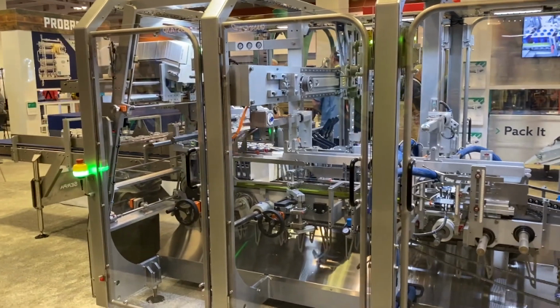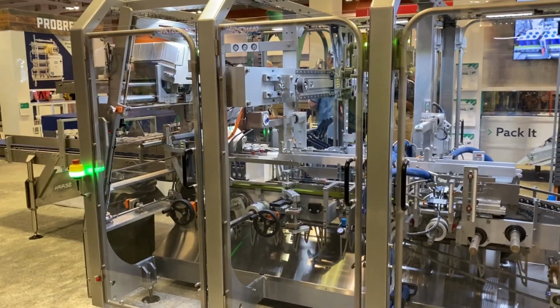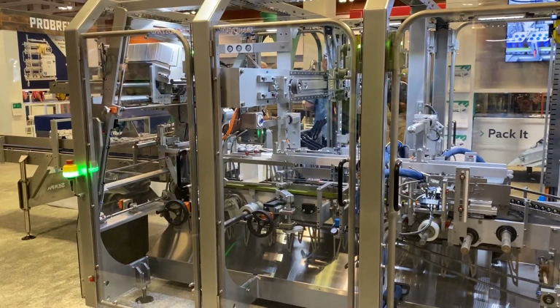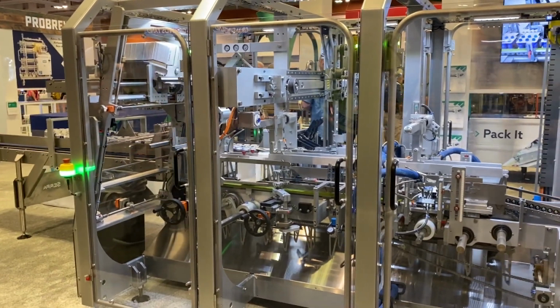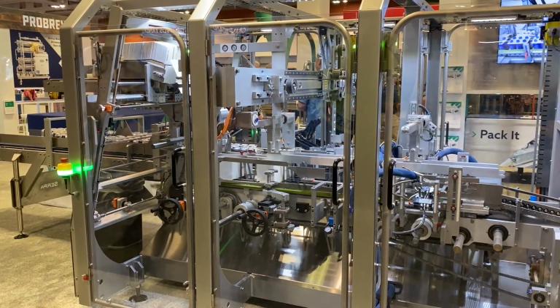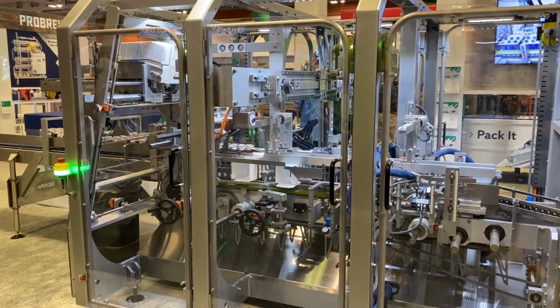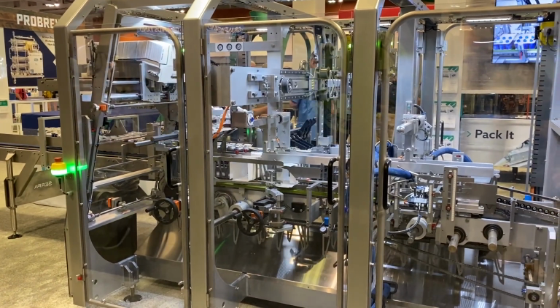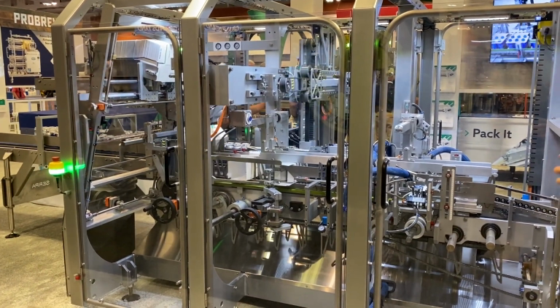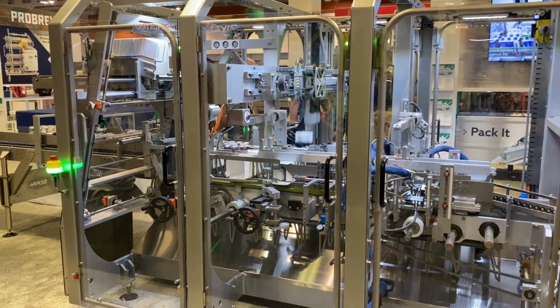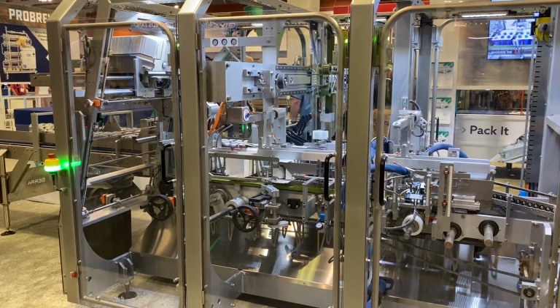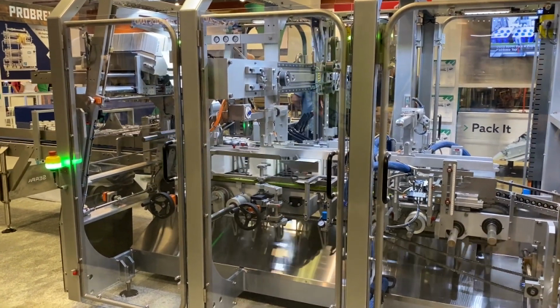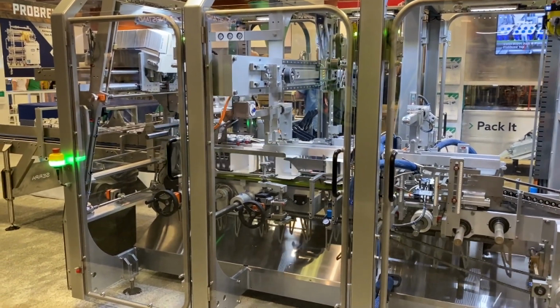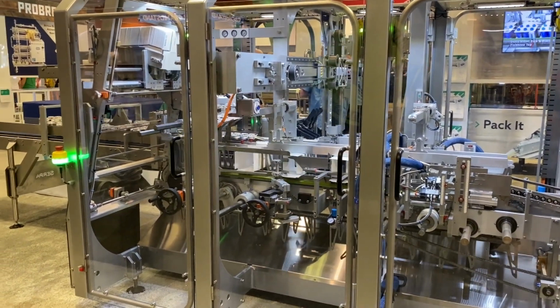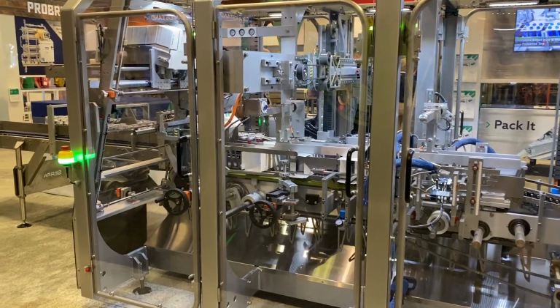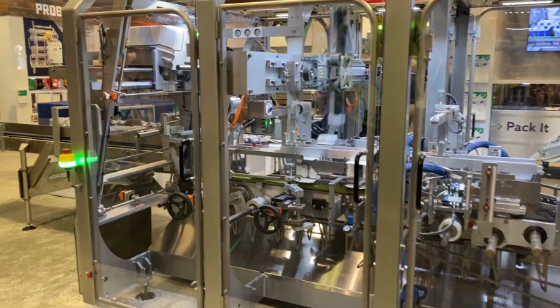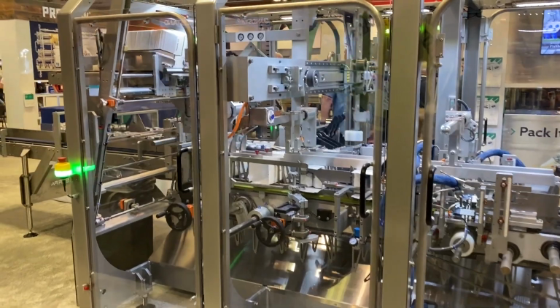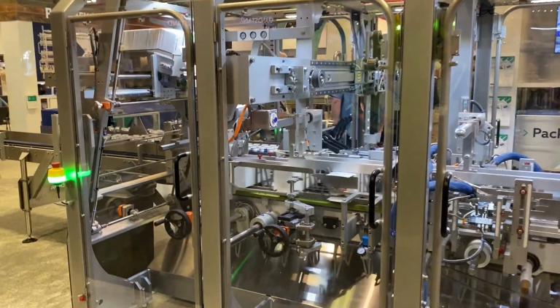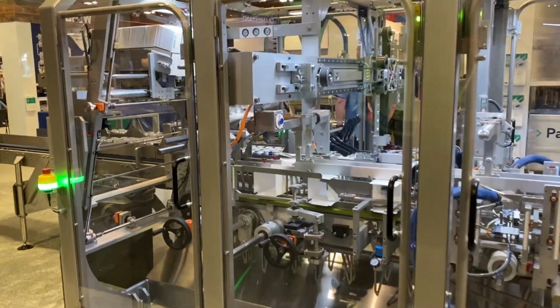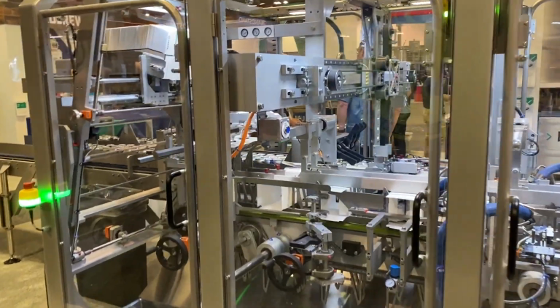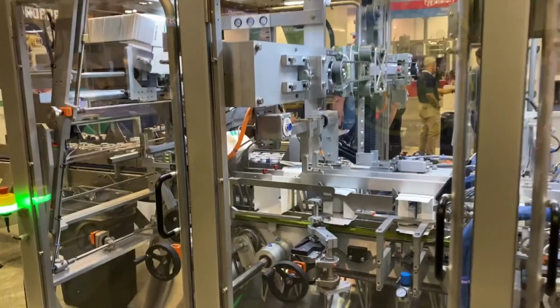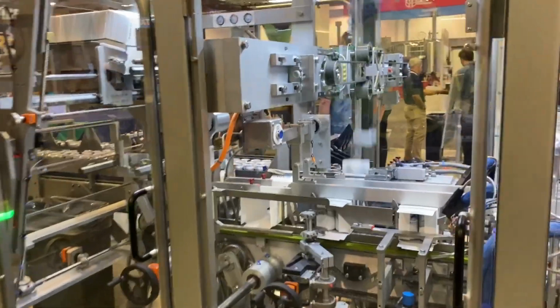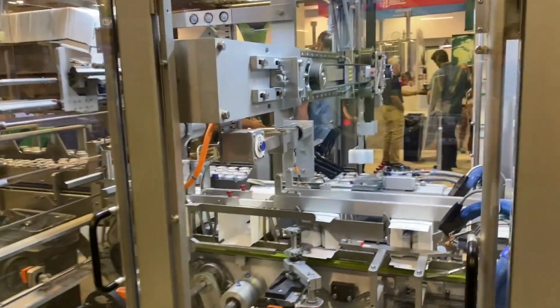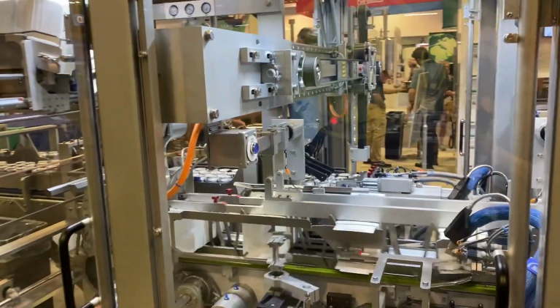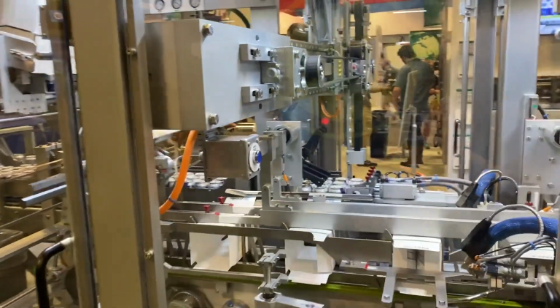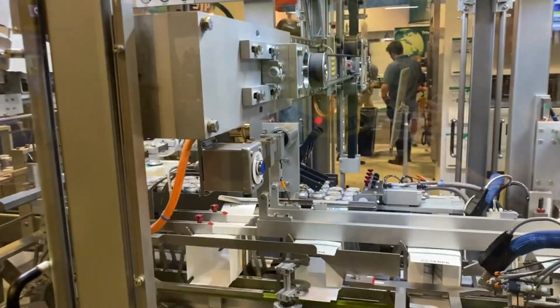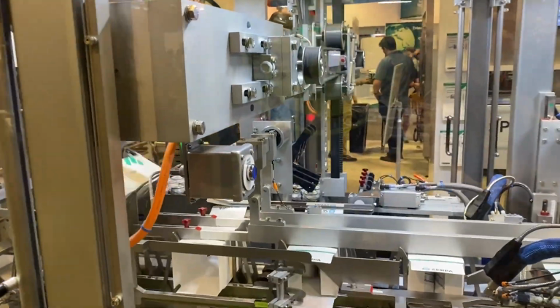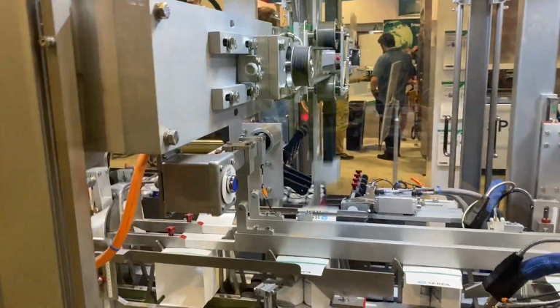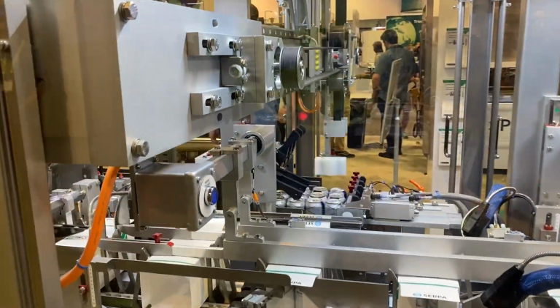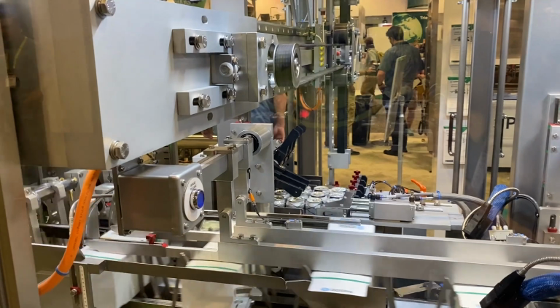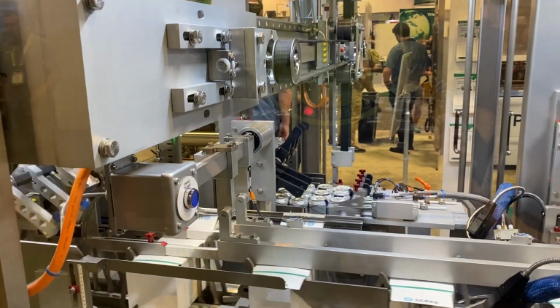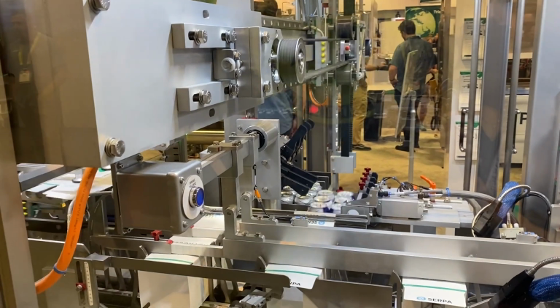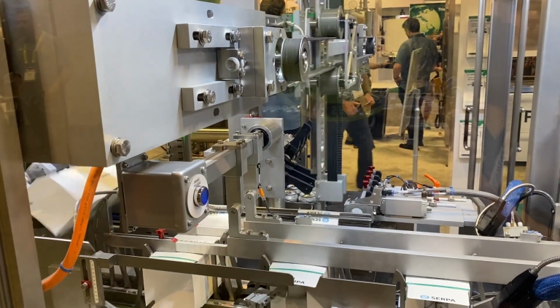Two-head carton erector. We've got a full servo pusher. Right now we're running six-packs — that's what we're set up for. Glue closure, overhead top rails on servo as well.